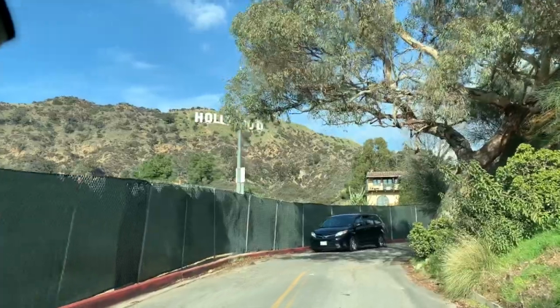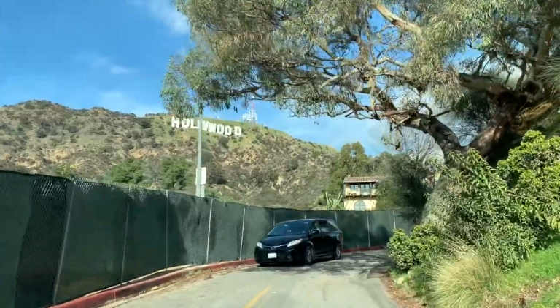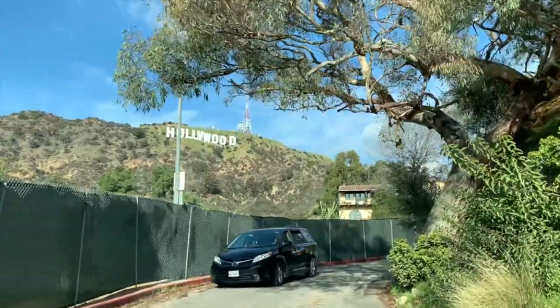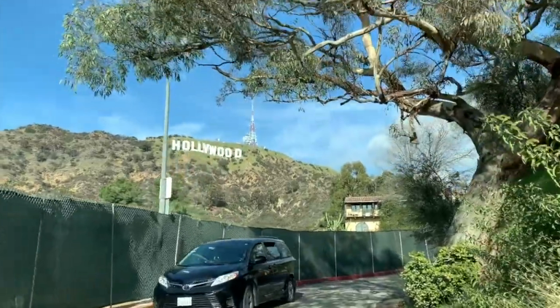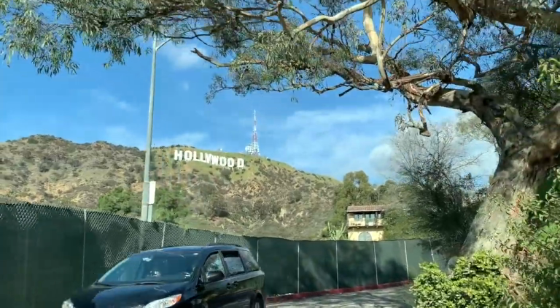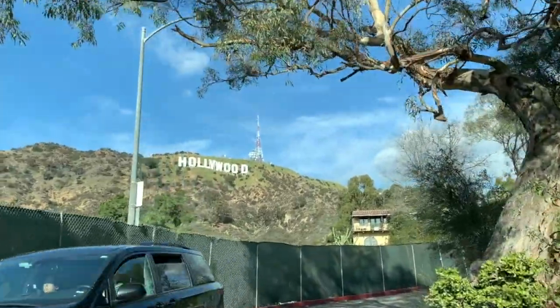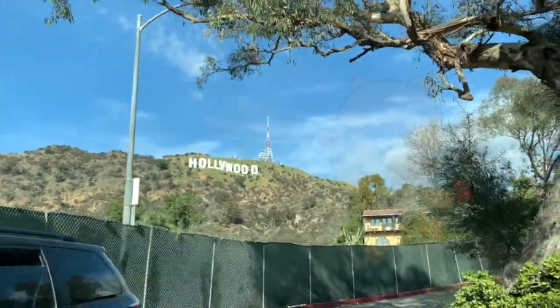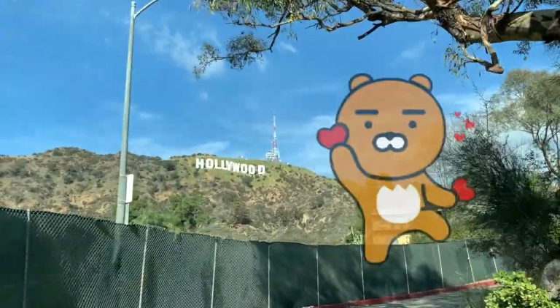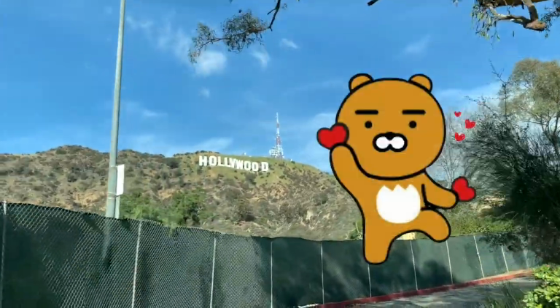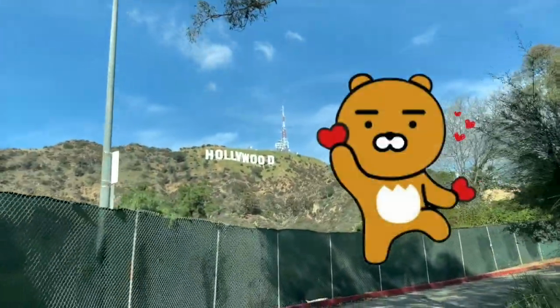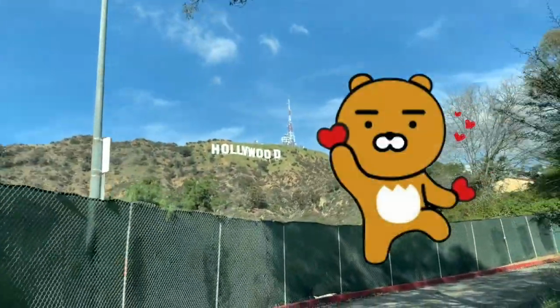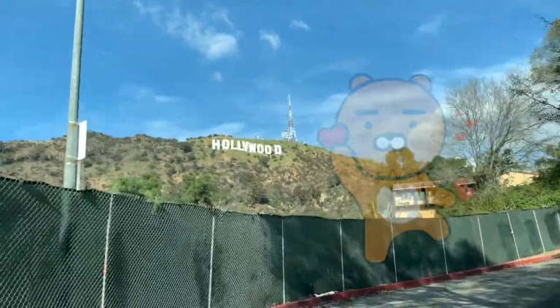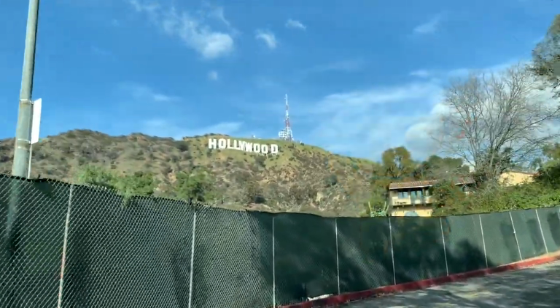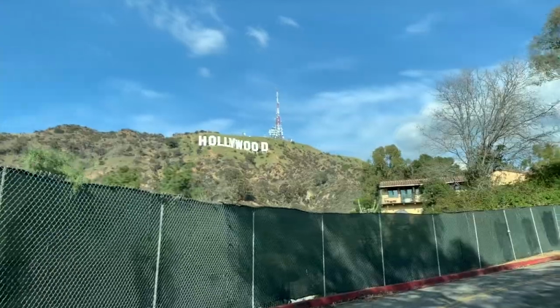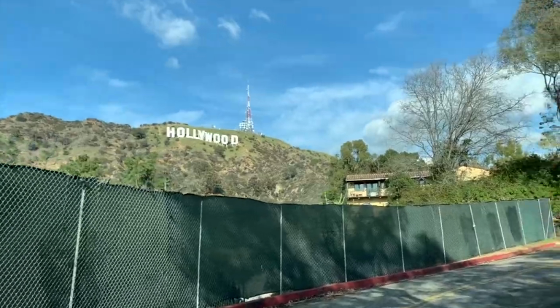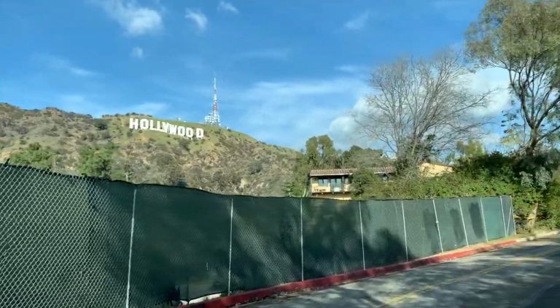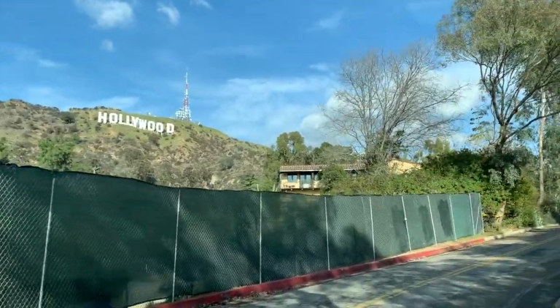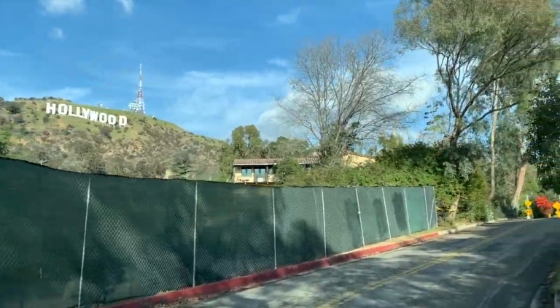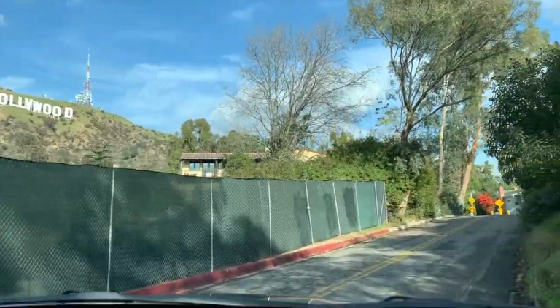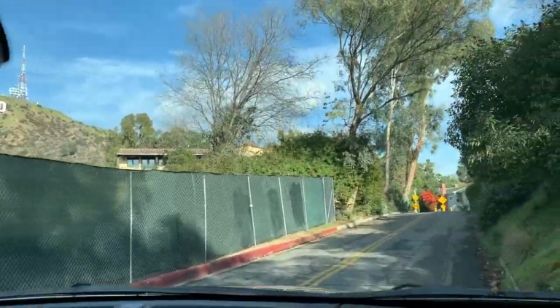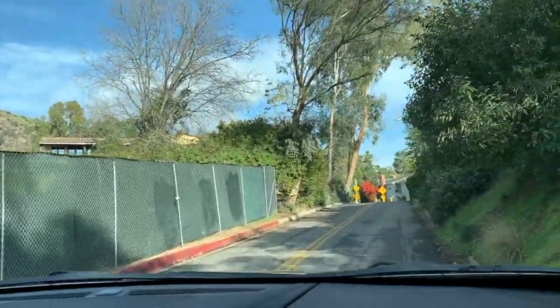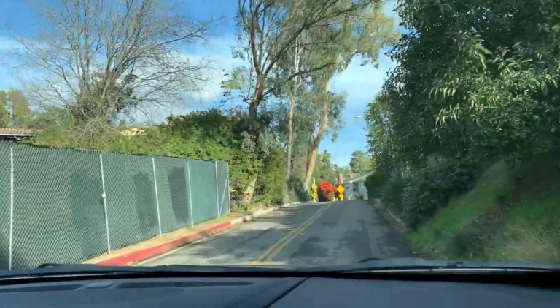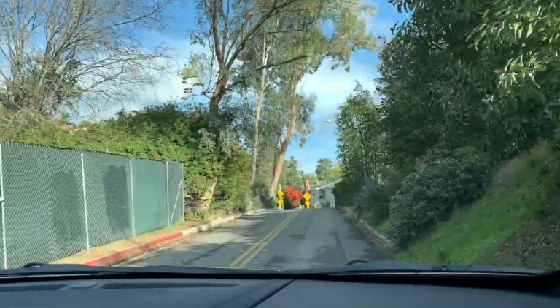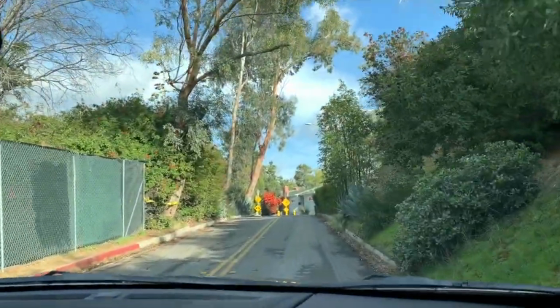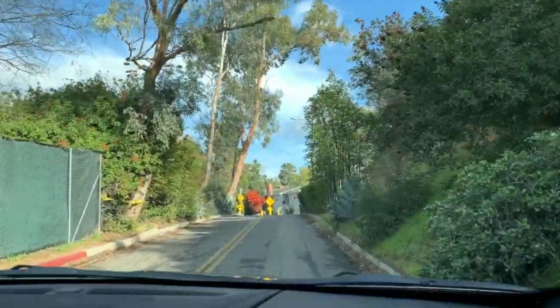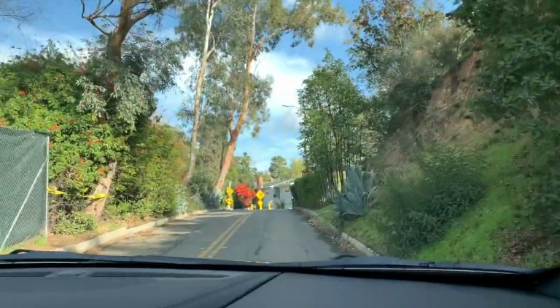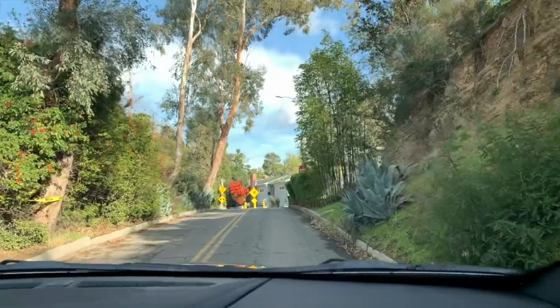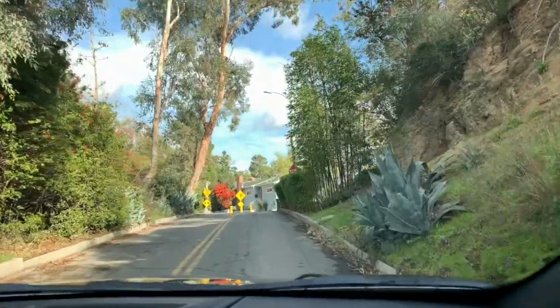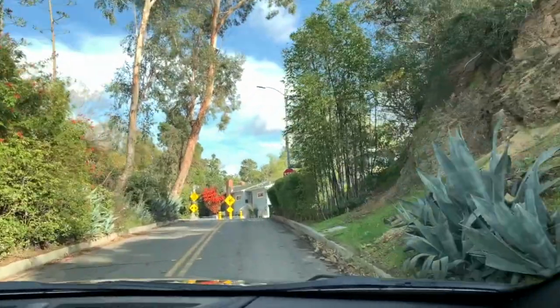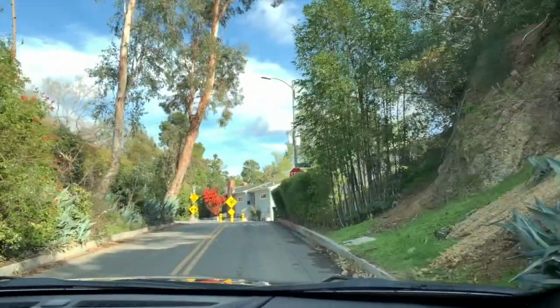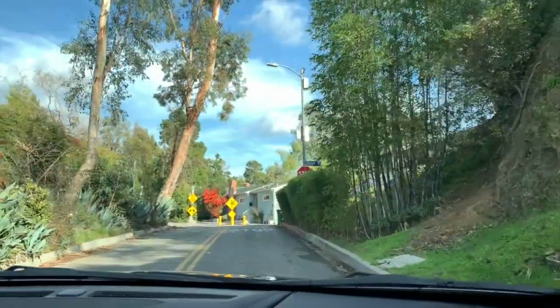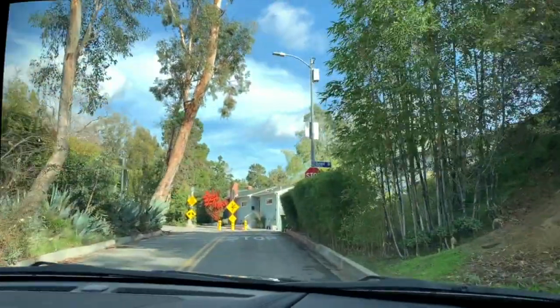Wow, guys! This is really an amazing place — it's absolutely stunning and it's also one of my dreams to come here. So it's really a dream come true.